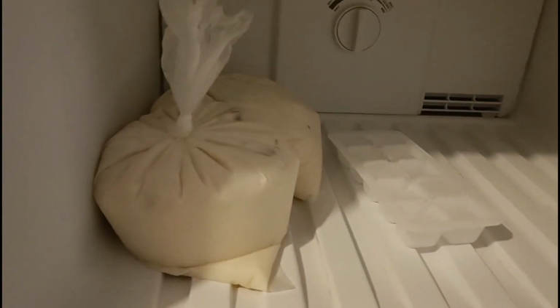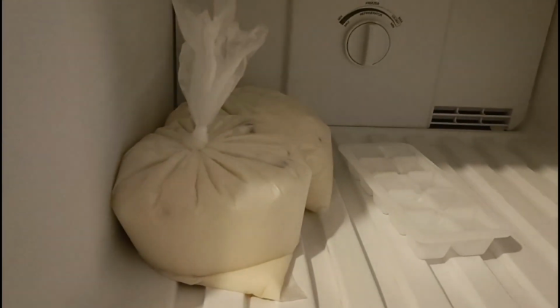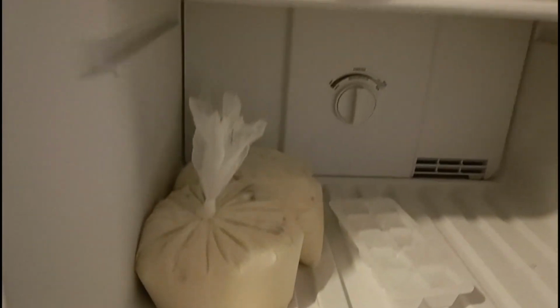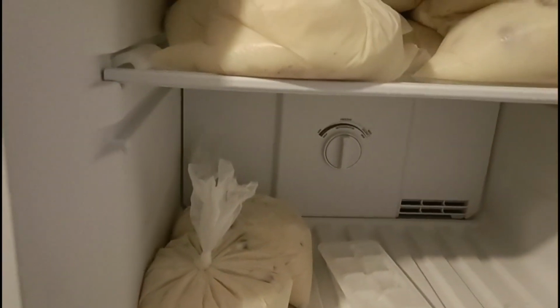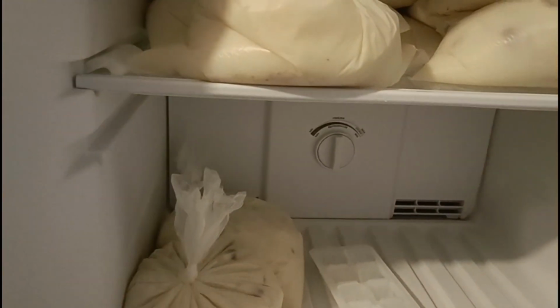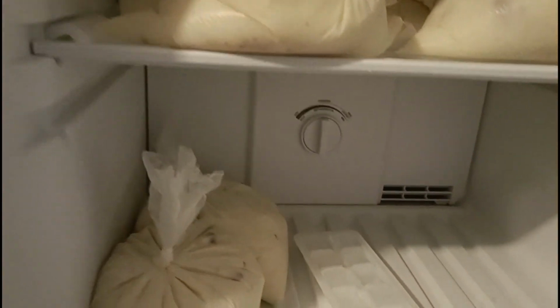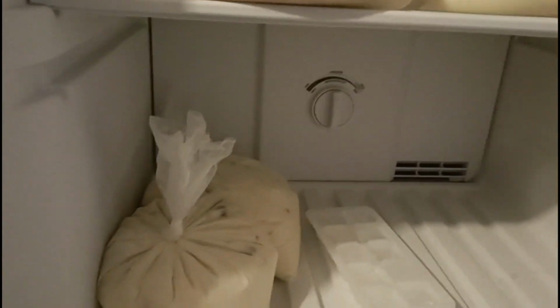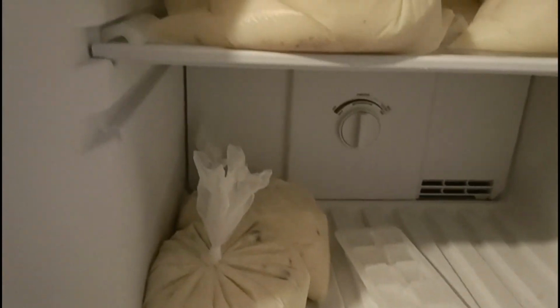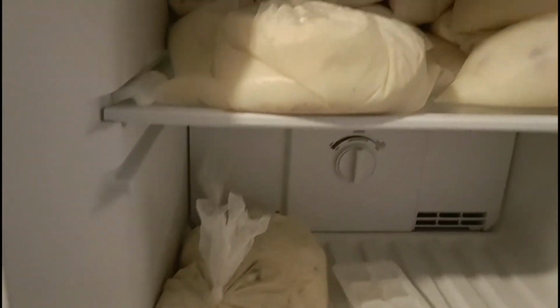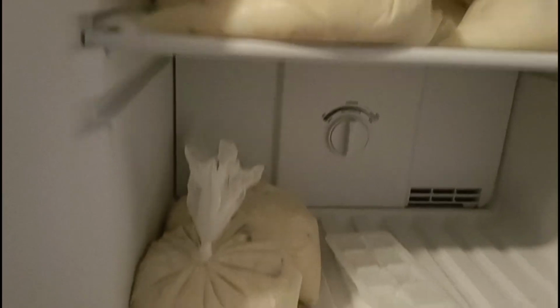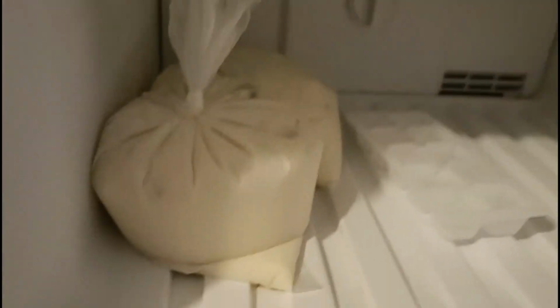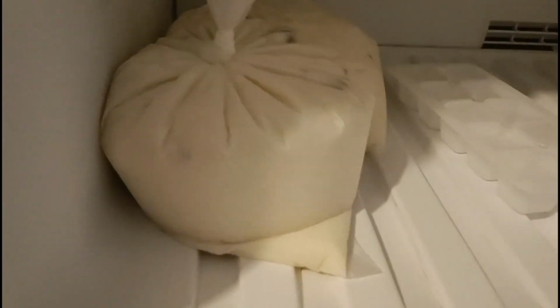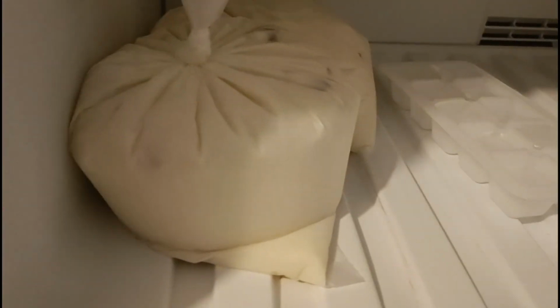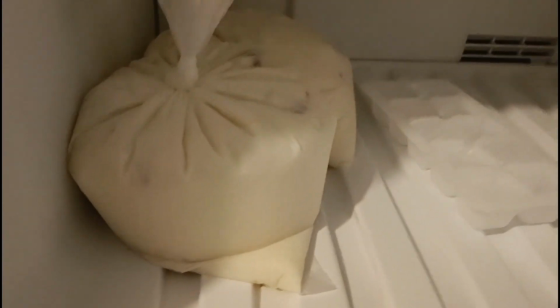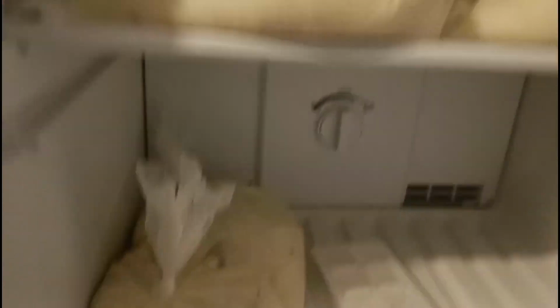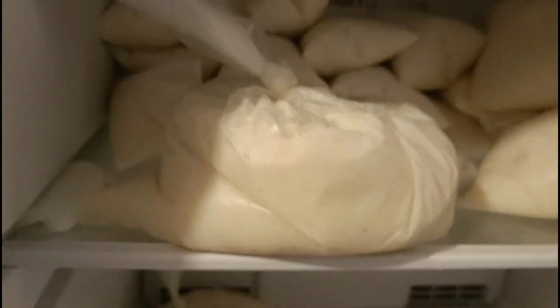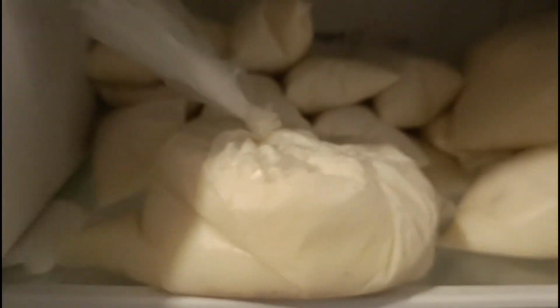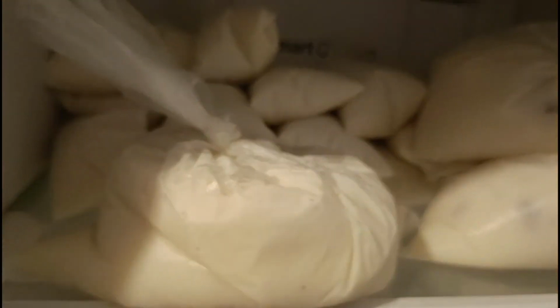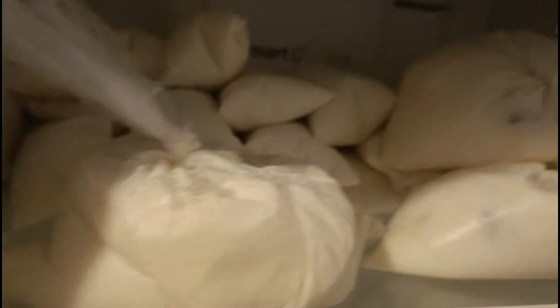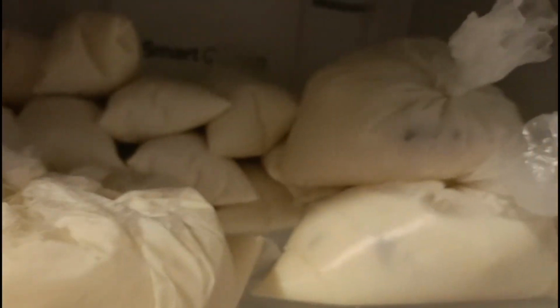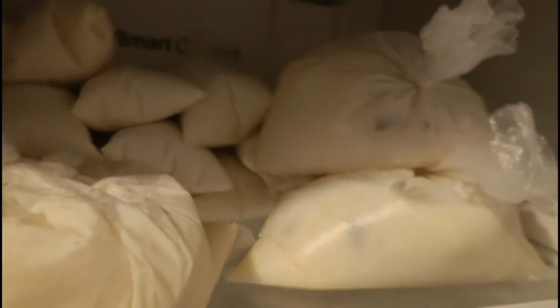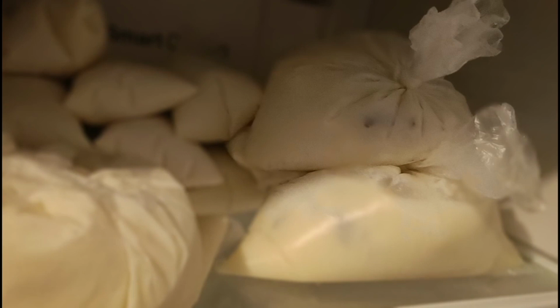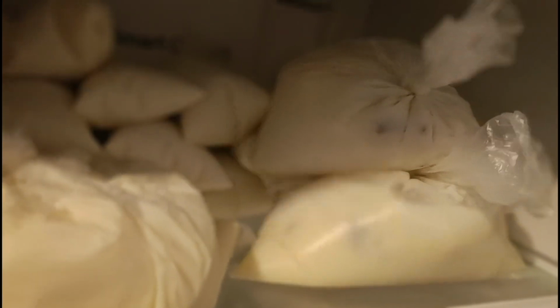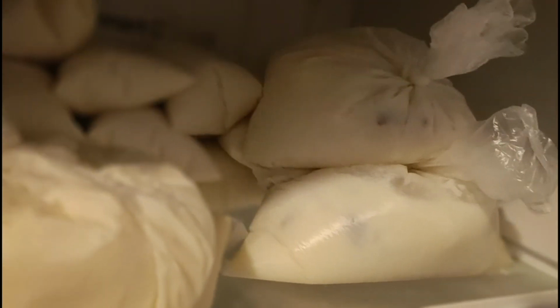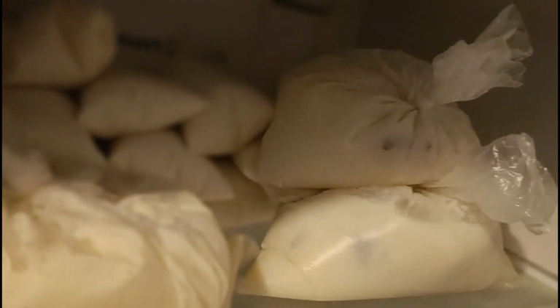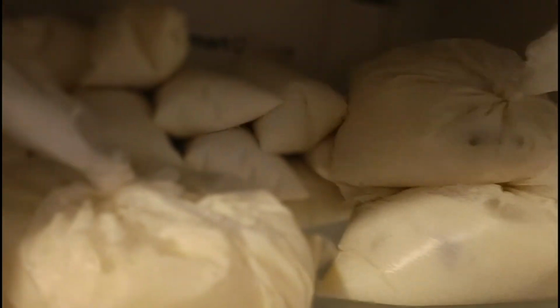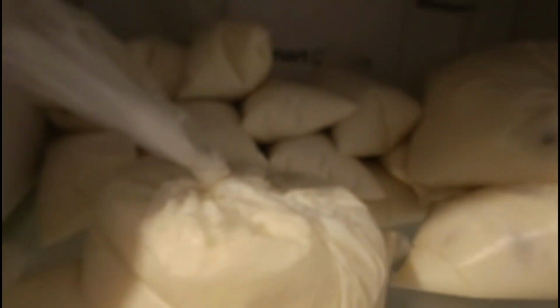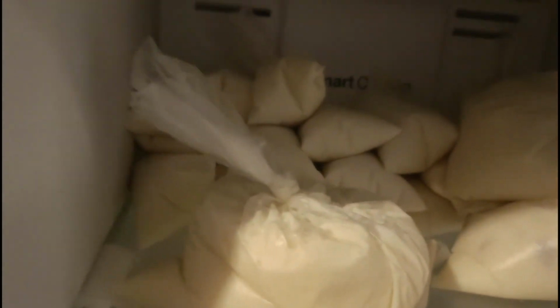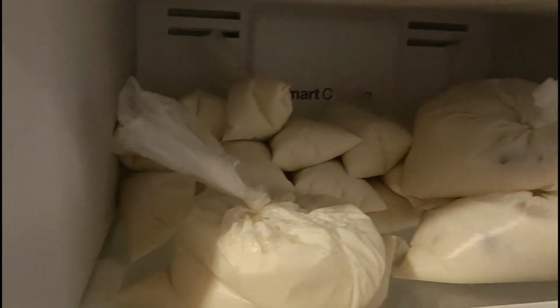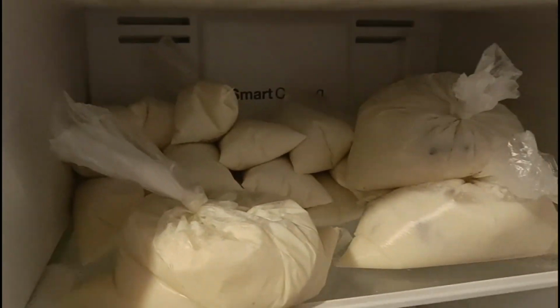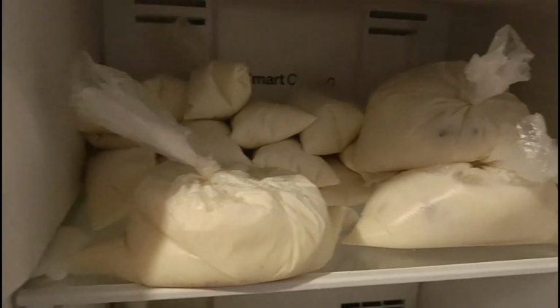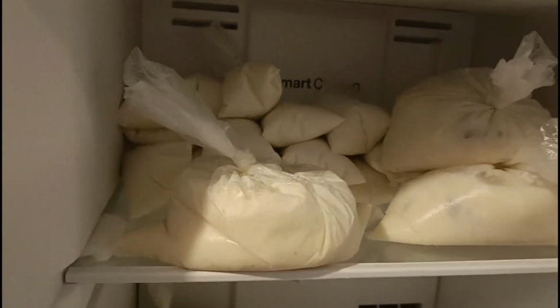Hice dos grupos: unos cinco hielos de los grandes, y de los chiquitos también tengo bastante. Aquí tengo otros dos o cinco de los grandes, y de los chiquitos también ahí tengo bastante.